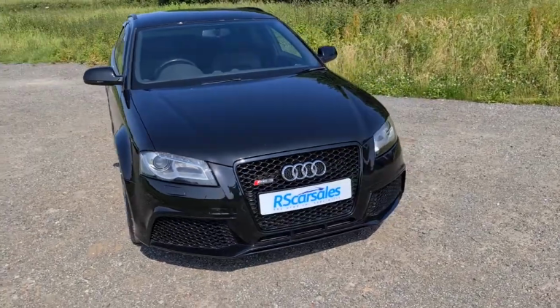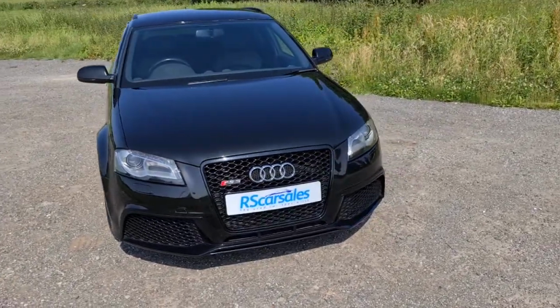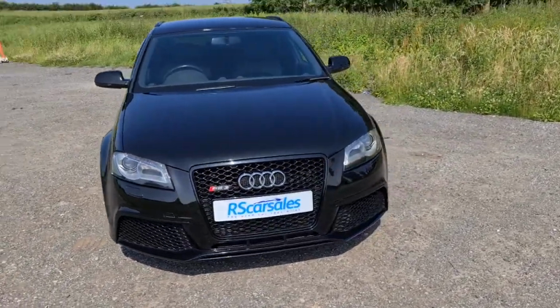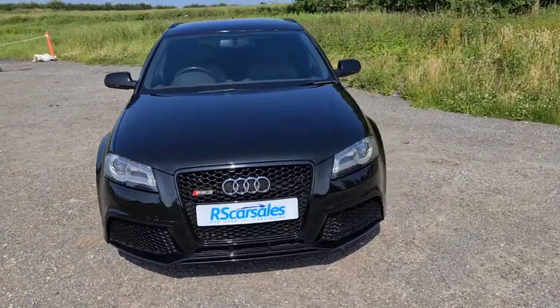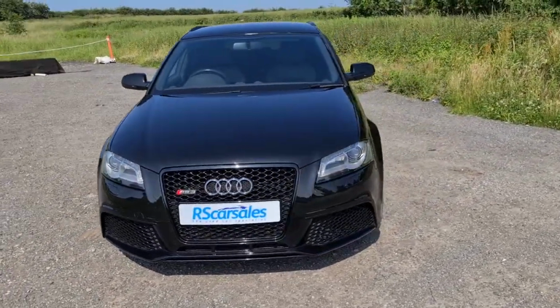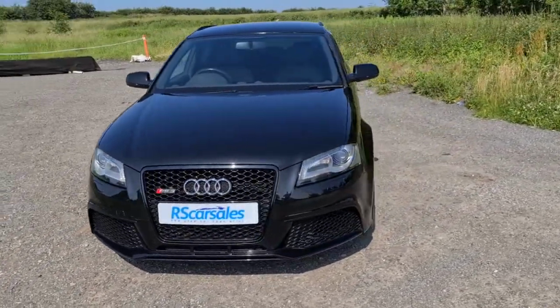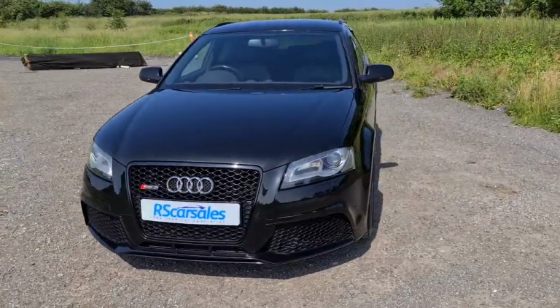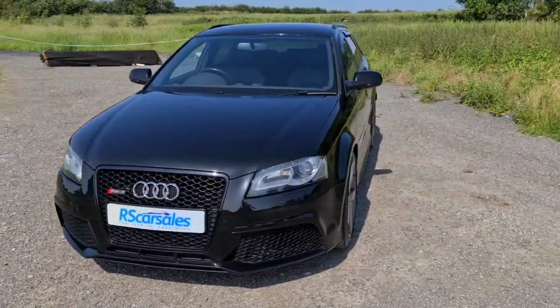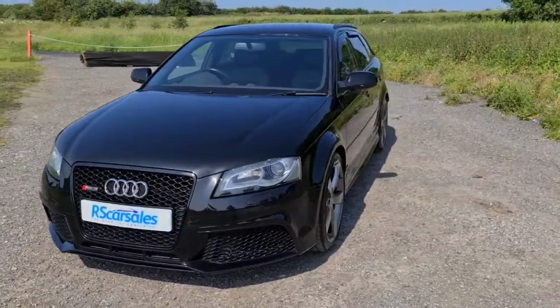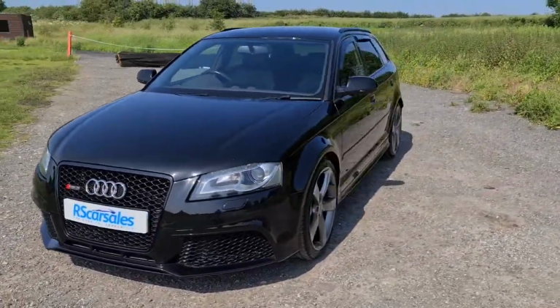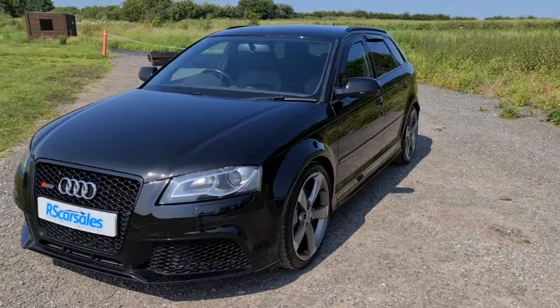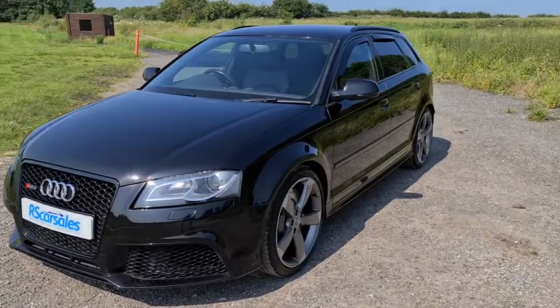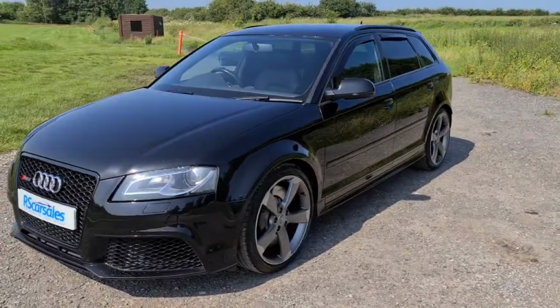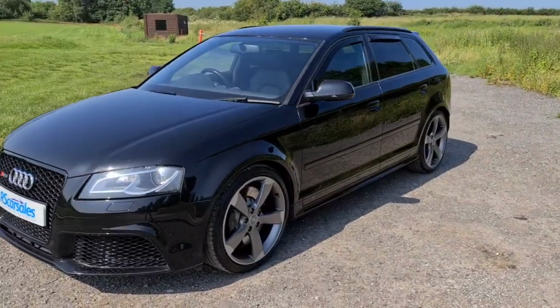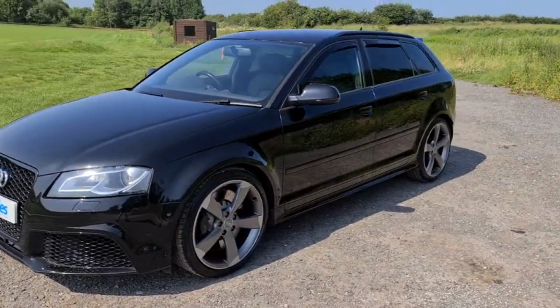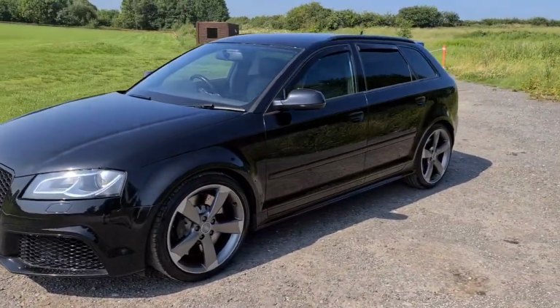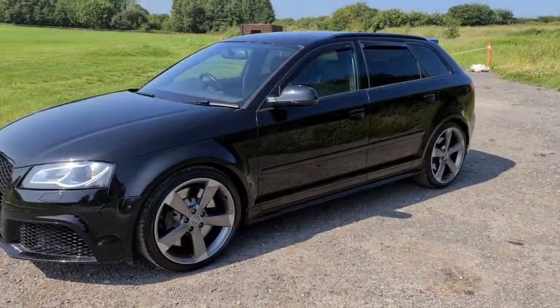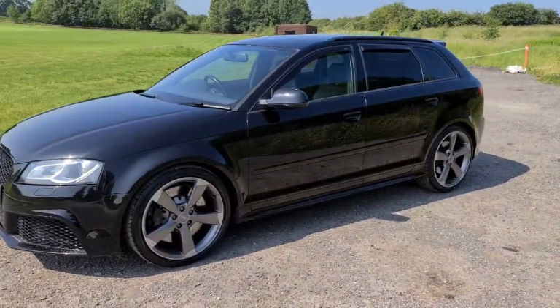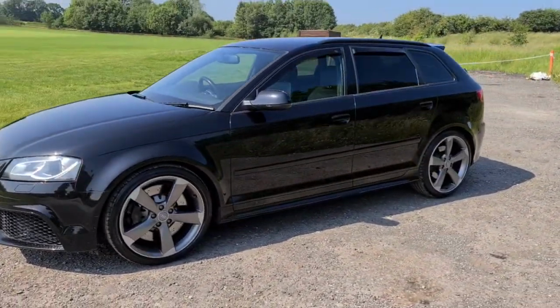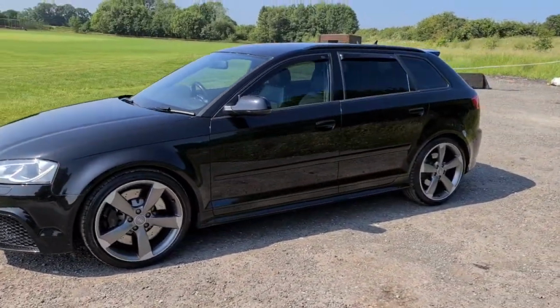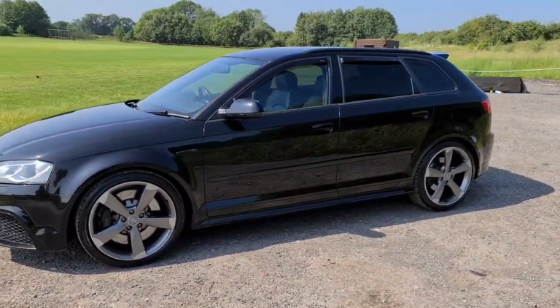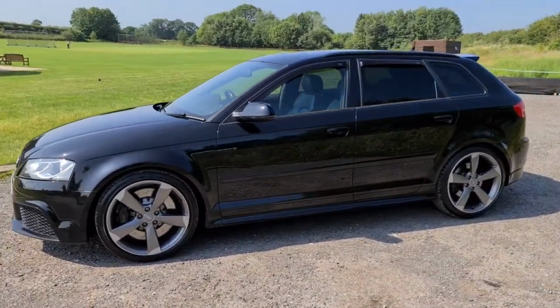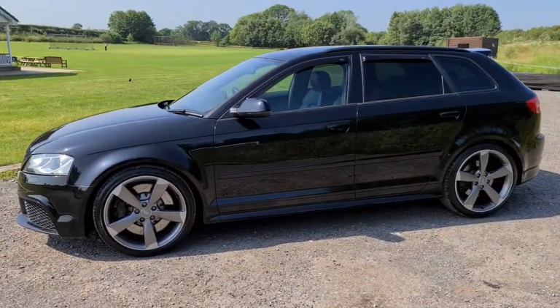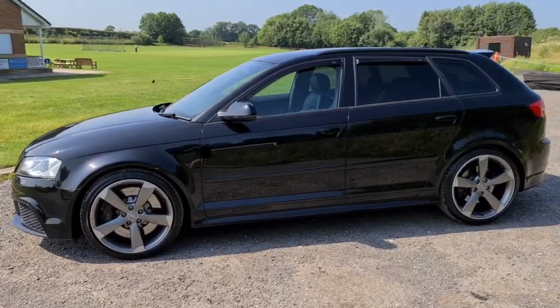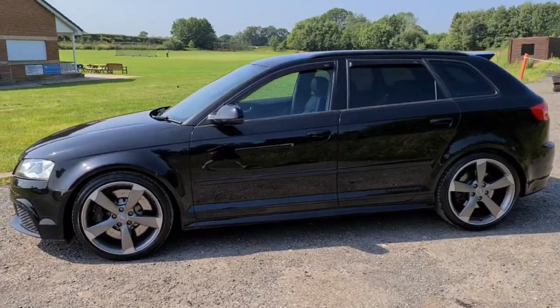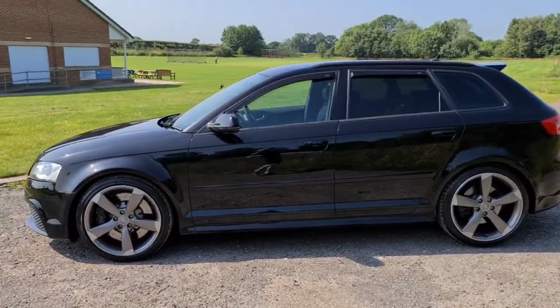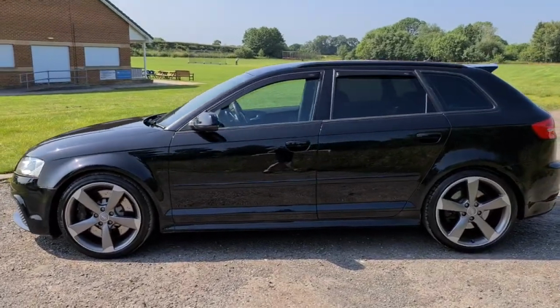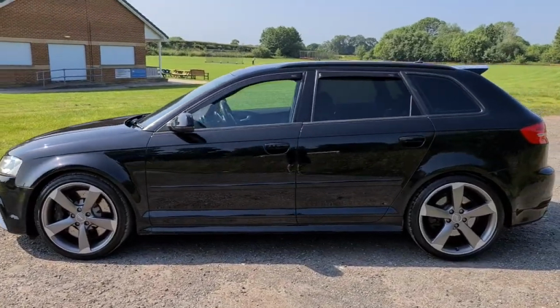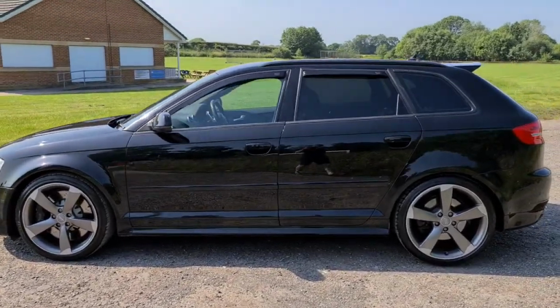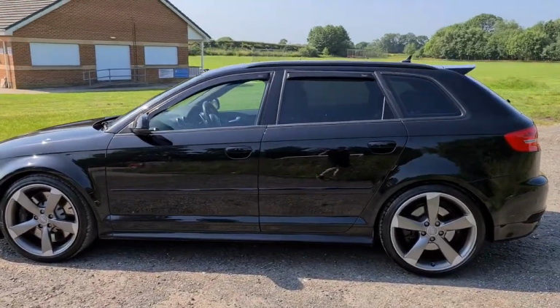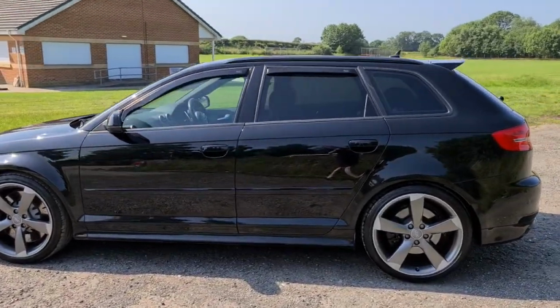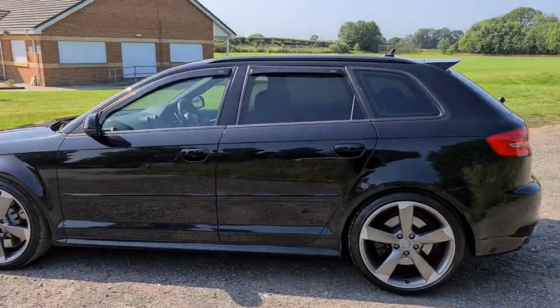2012 Audi RS3, it's in that lovely metallic black, 340 horsepower, 0-60 in around 4.6 seconds, four completely unmarked unscratched 19 inch rotor style alloys.